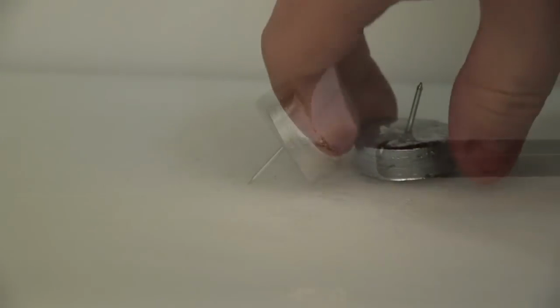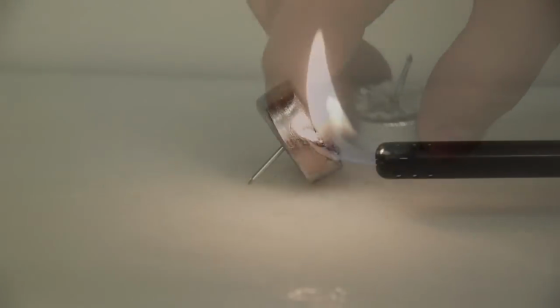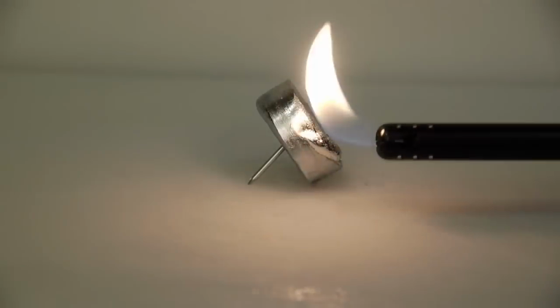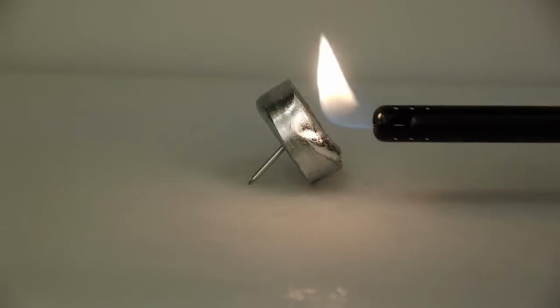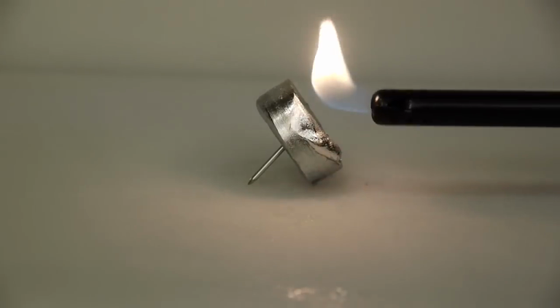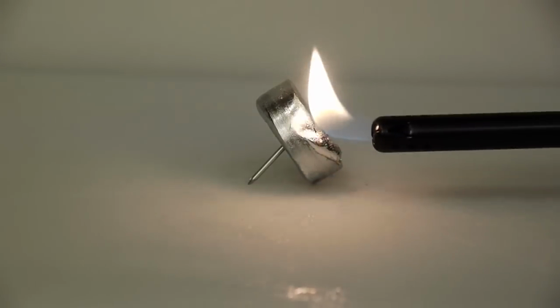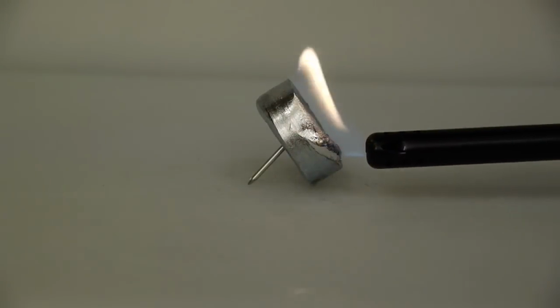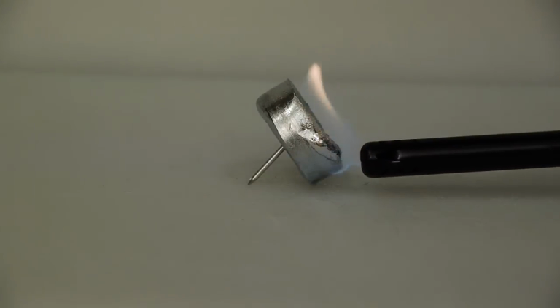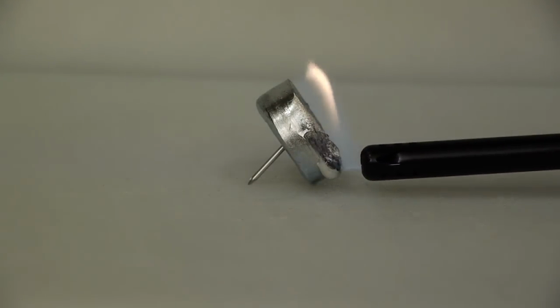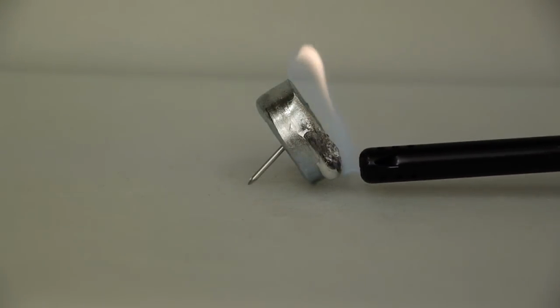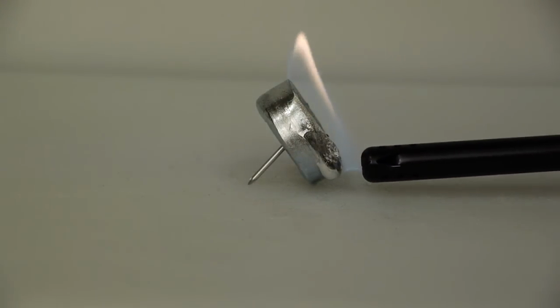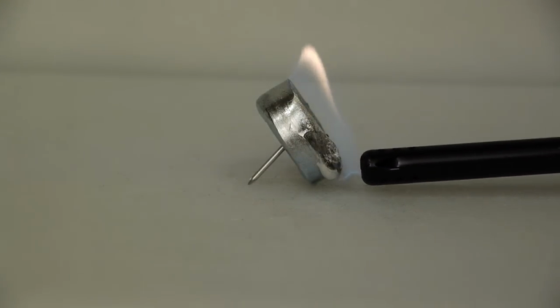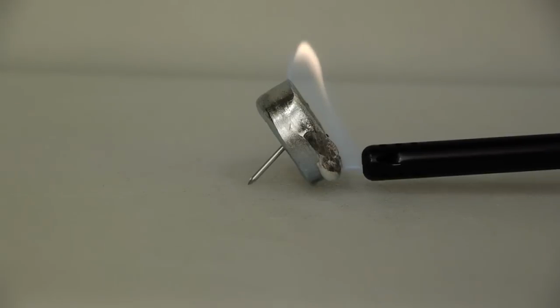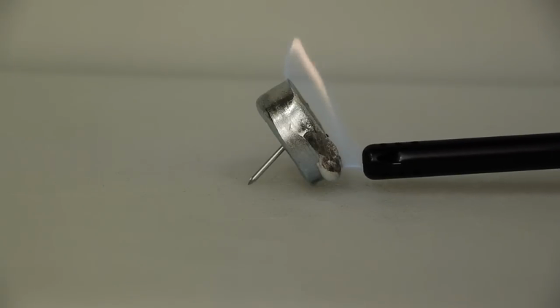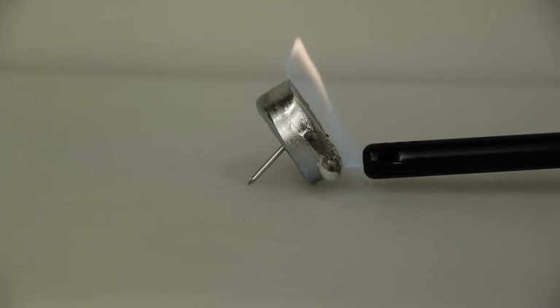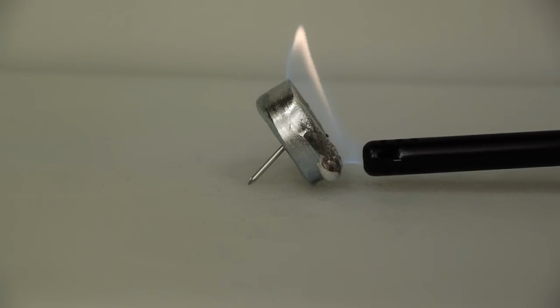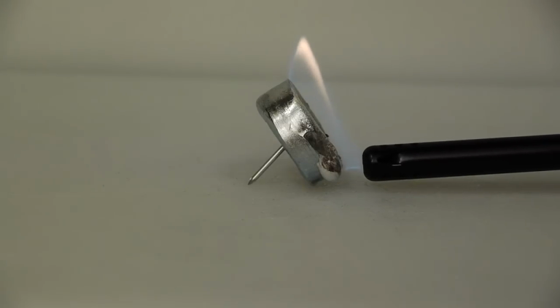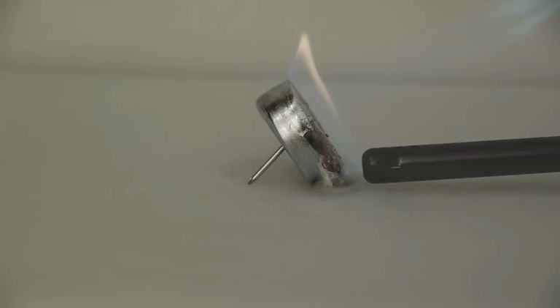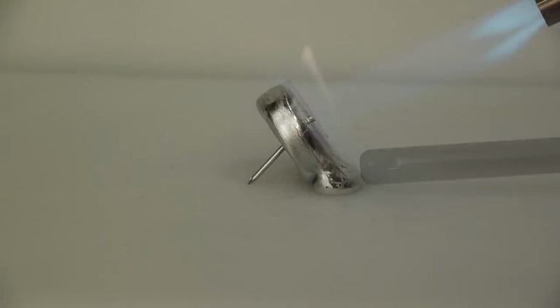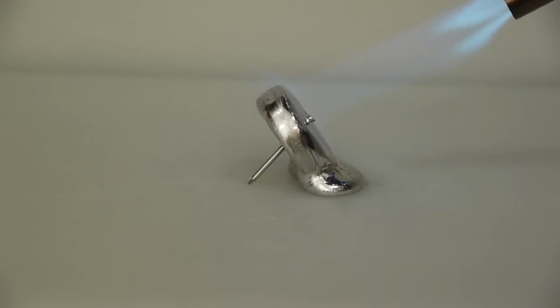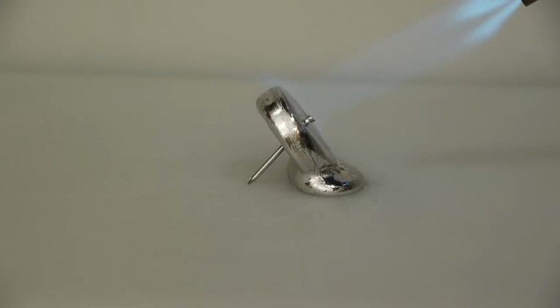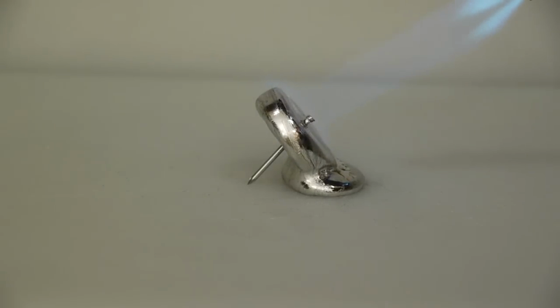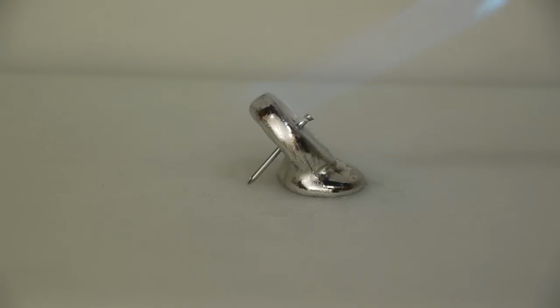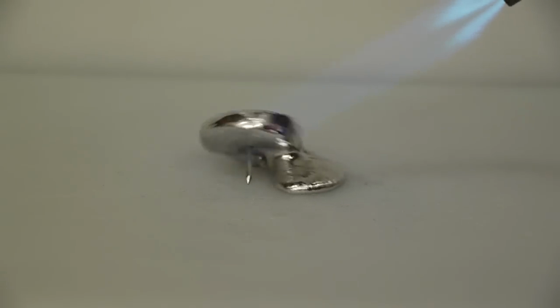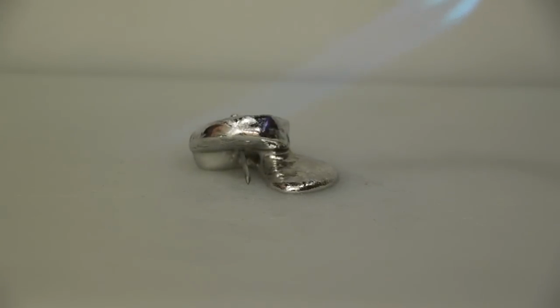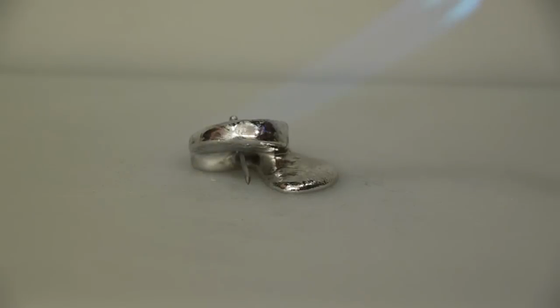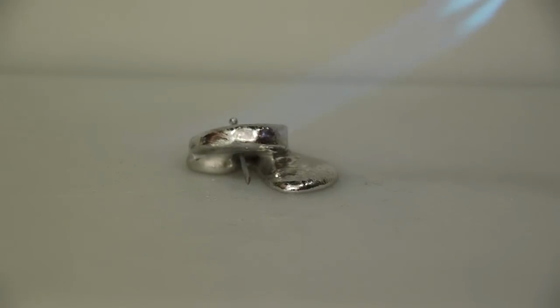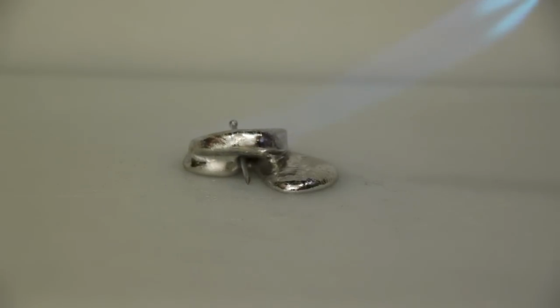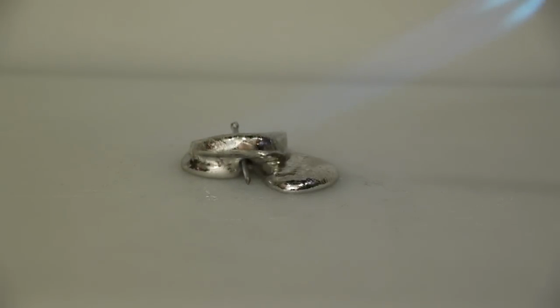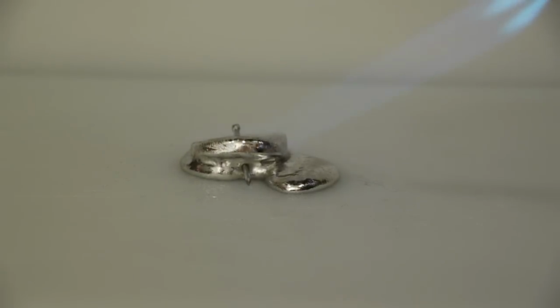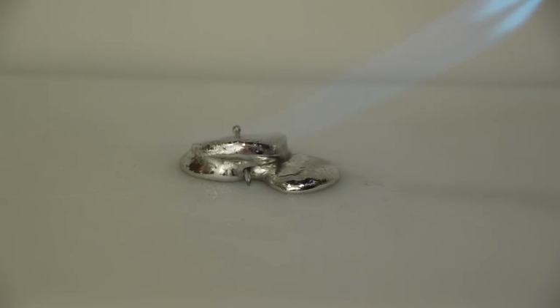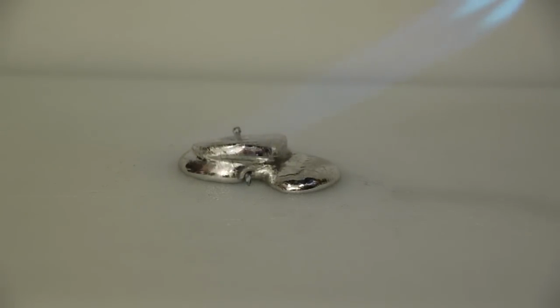The first thing I tried was a barbecue lighter, but the effect wasn't that great, so I decided to bring out a blowtorch. As you can see, the result was much more satisfying.